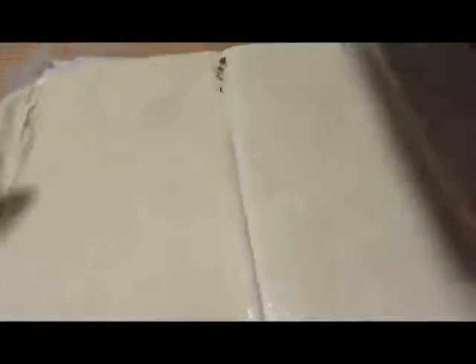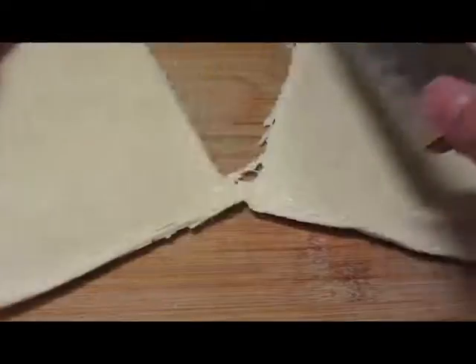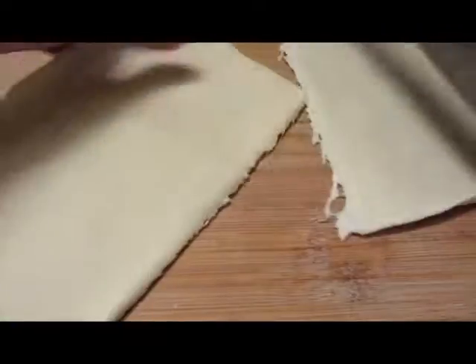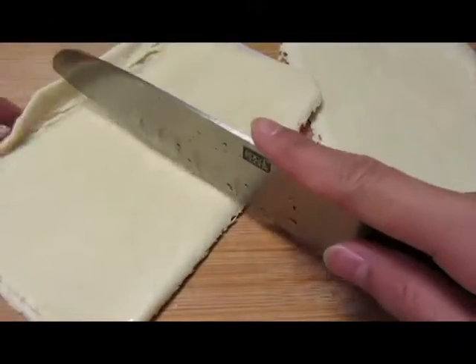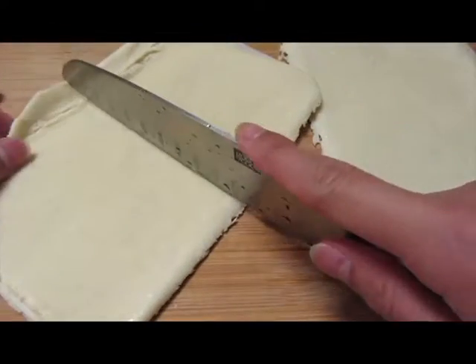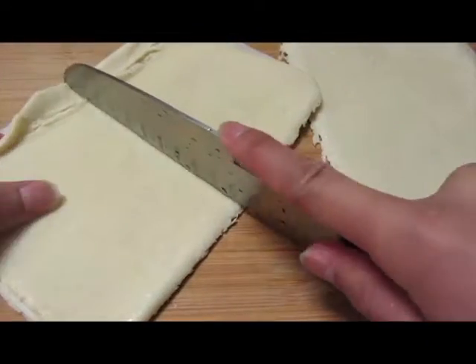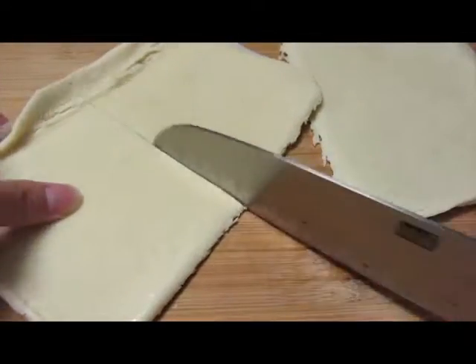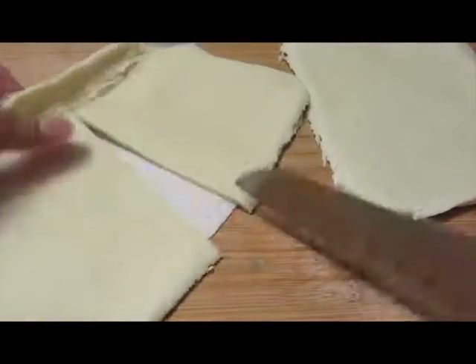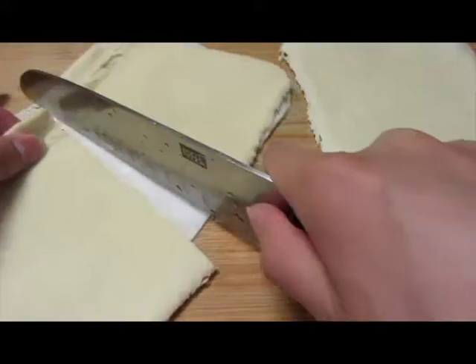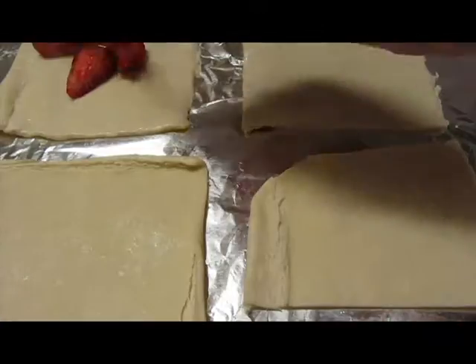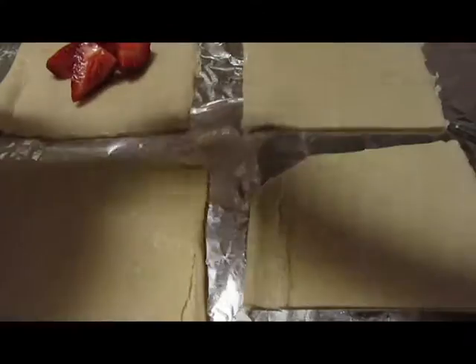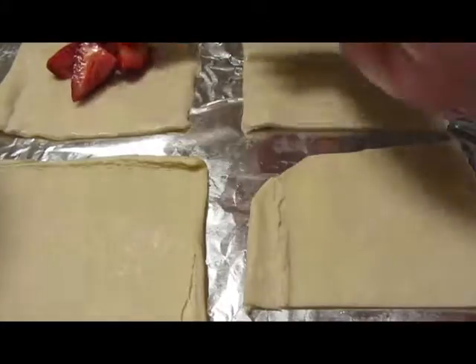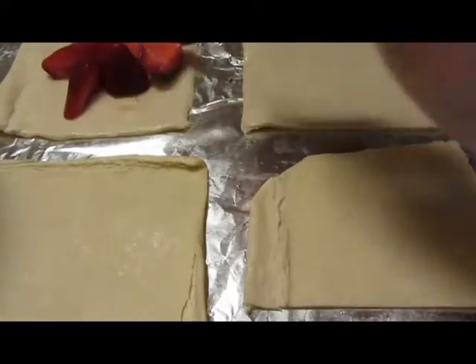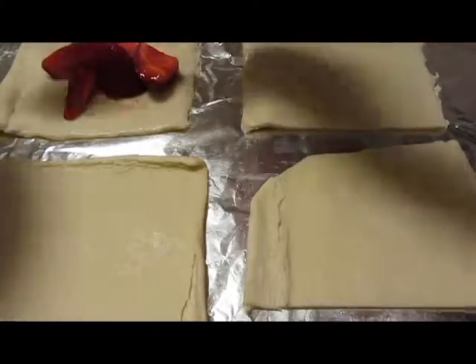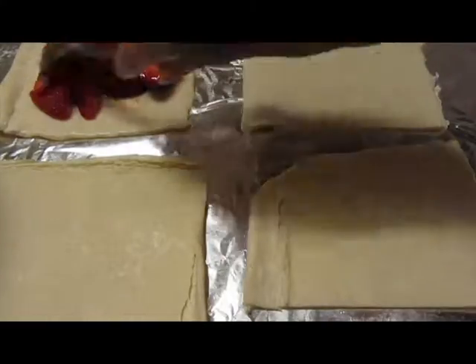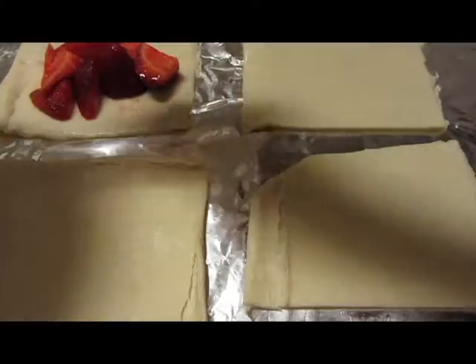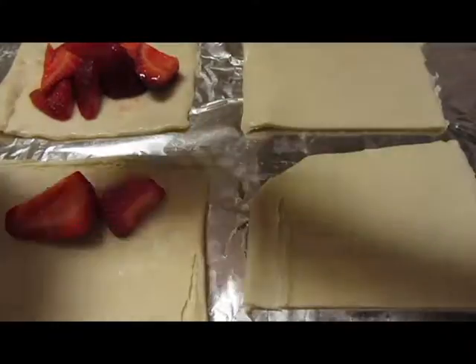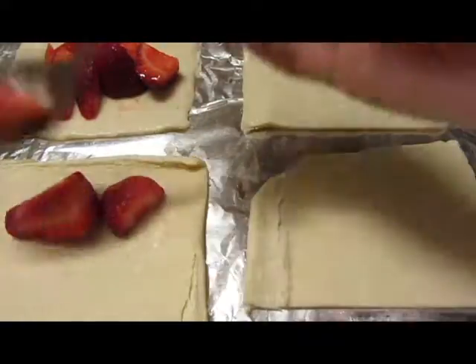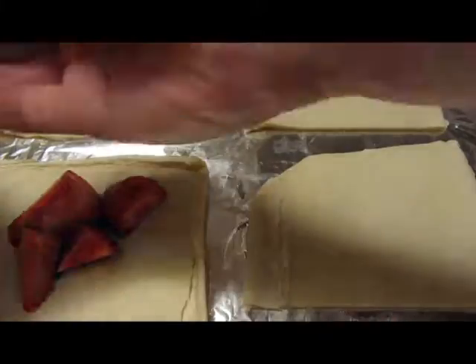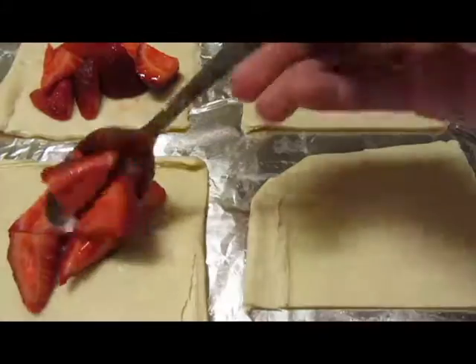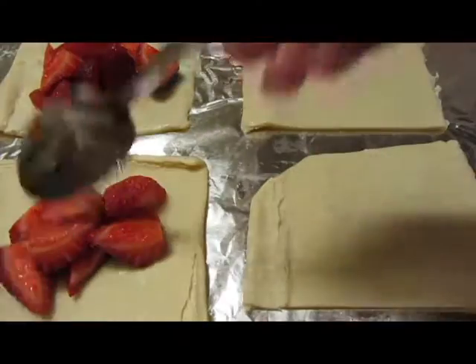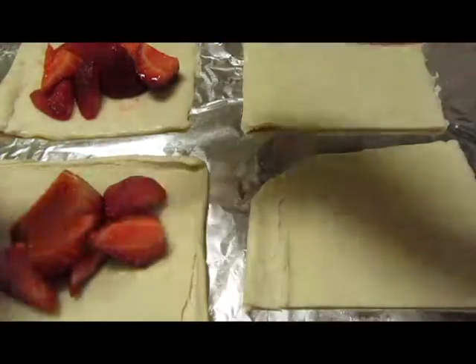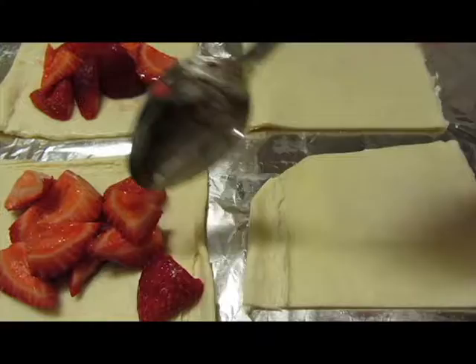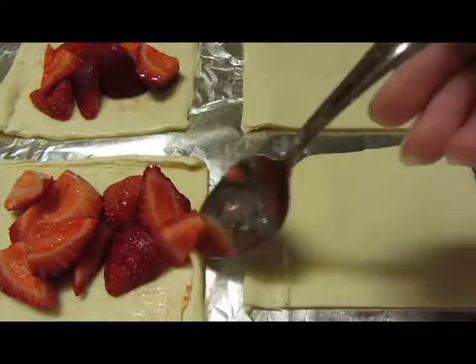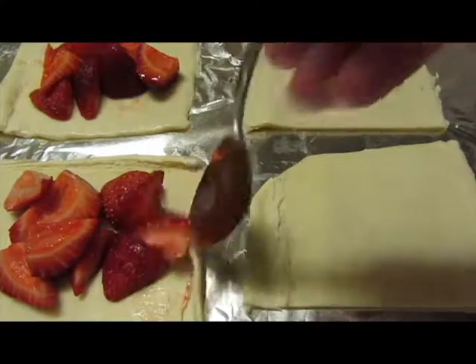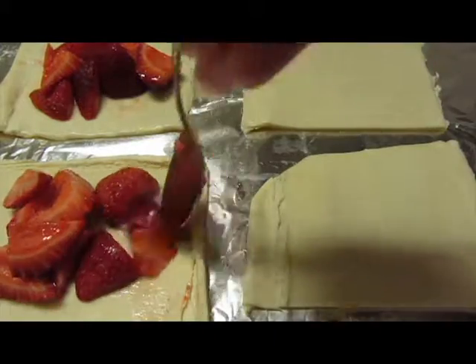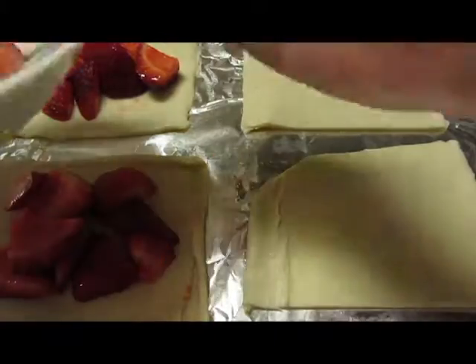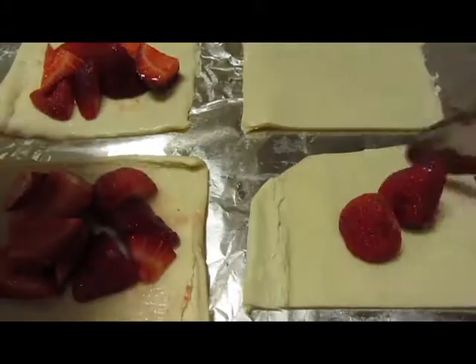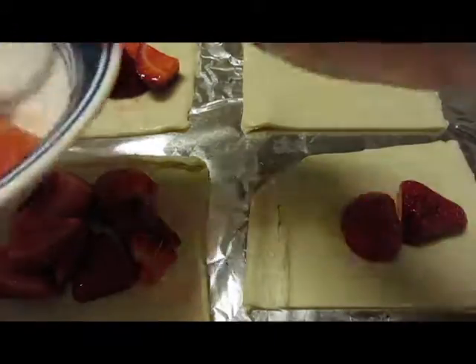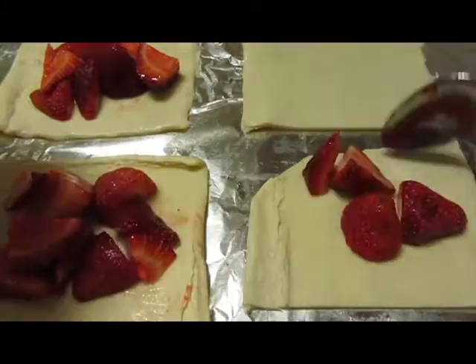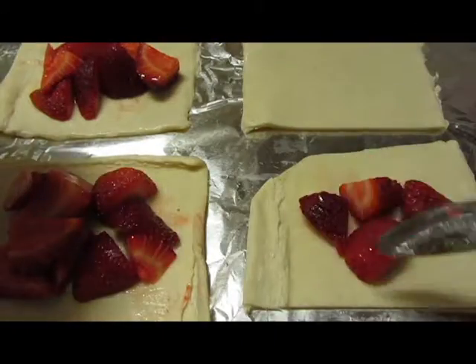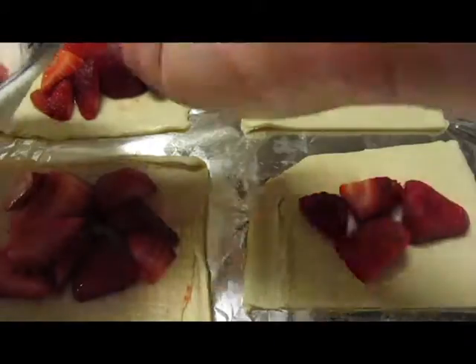Cut the puff pastry into pieces, roughly 4 inch squares. Spoon the strawberries onto the puff pastry. Make sure you leave a gap between the edge of the puff pastry. Finally, sprinkle some sugar over the strawberries and the tartlets.